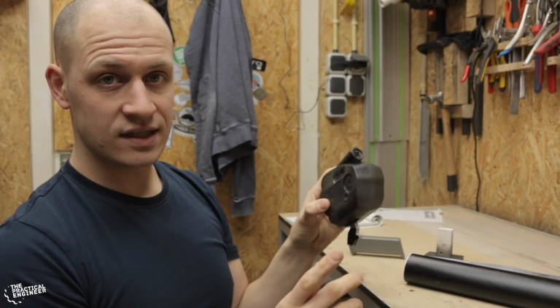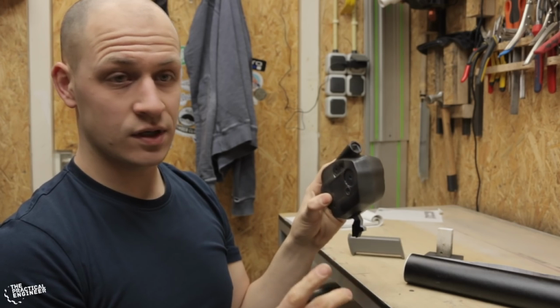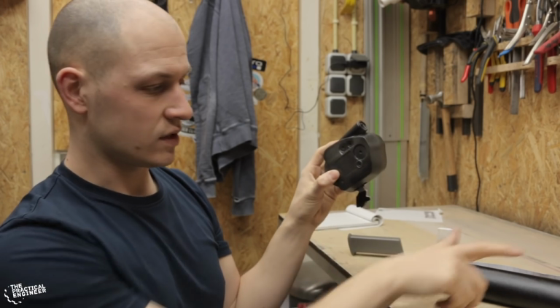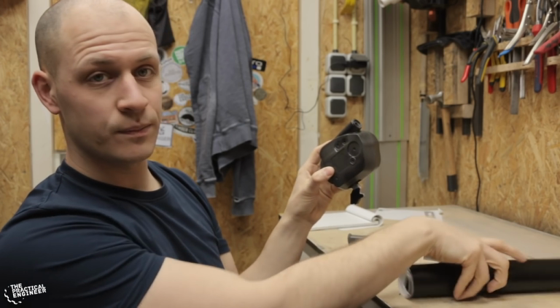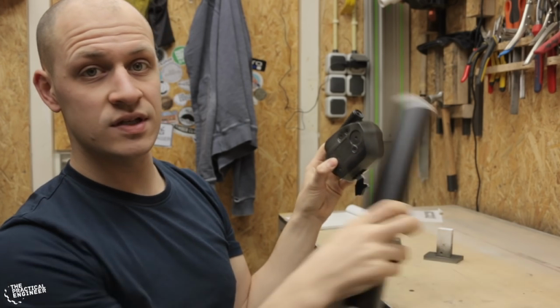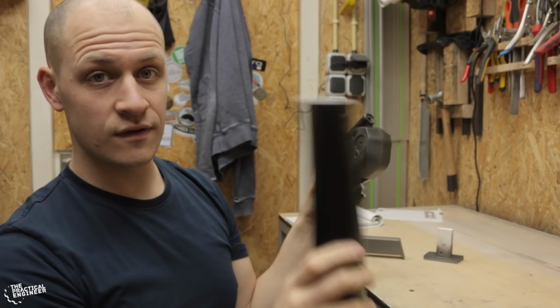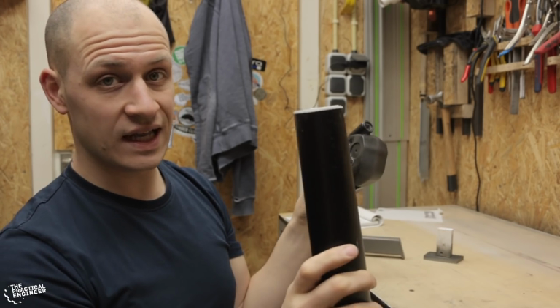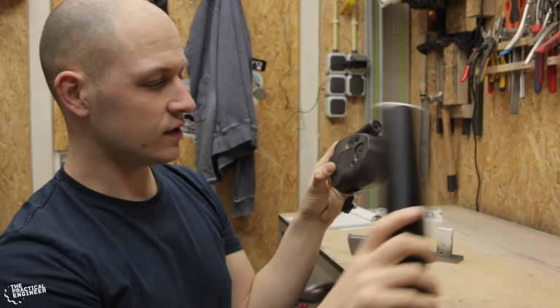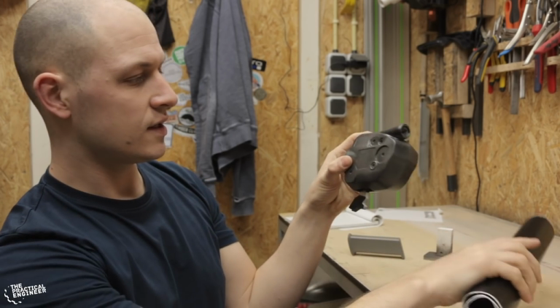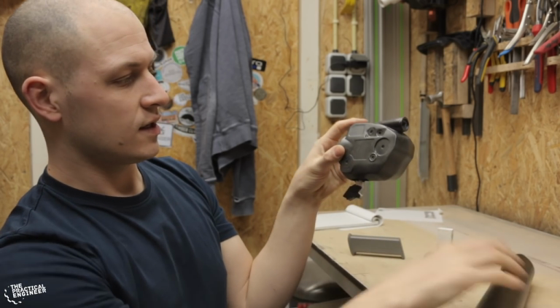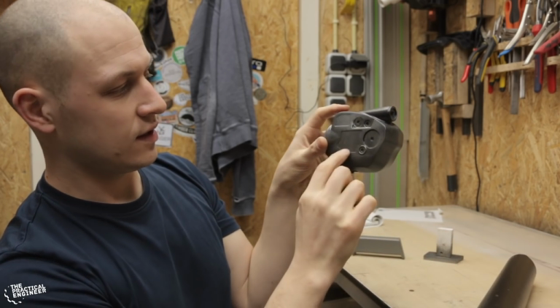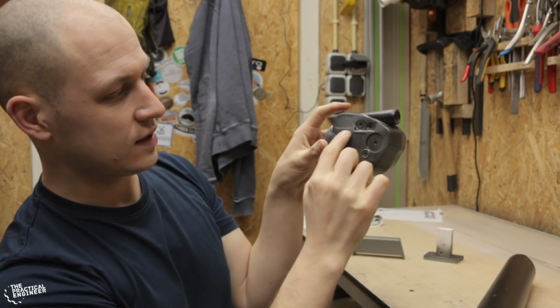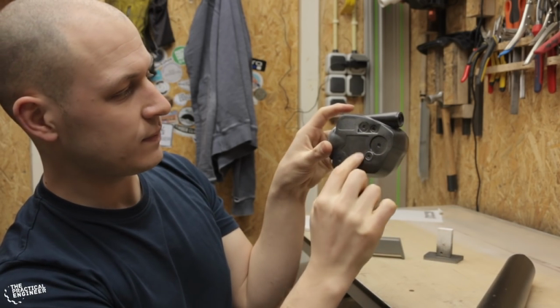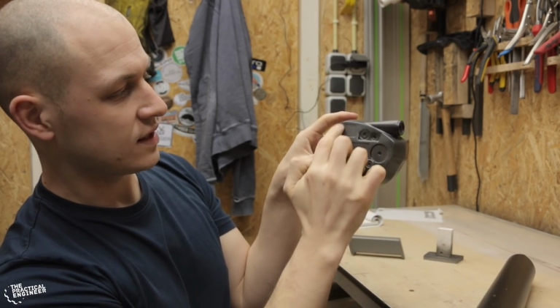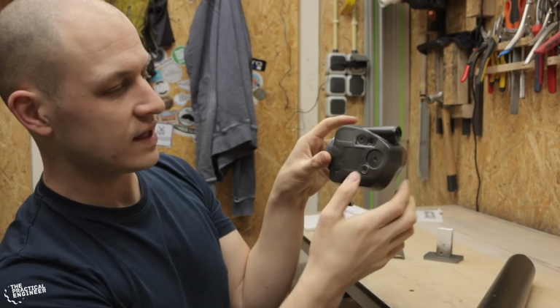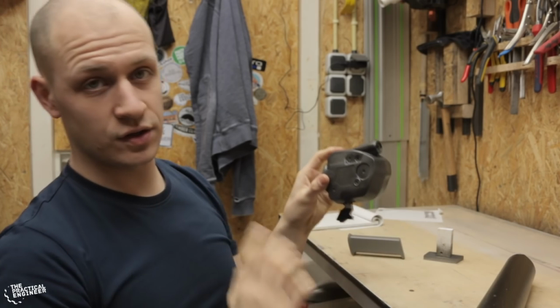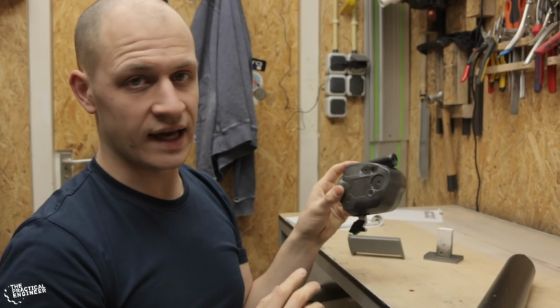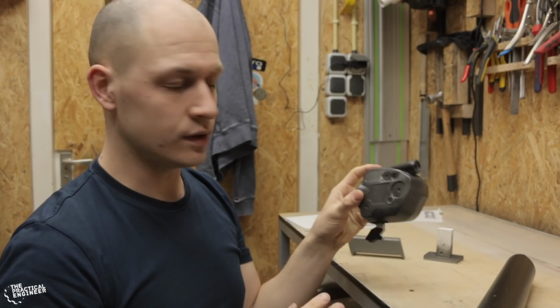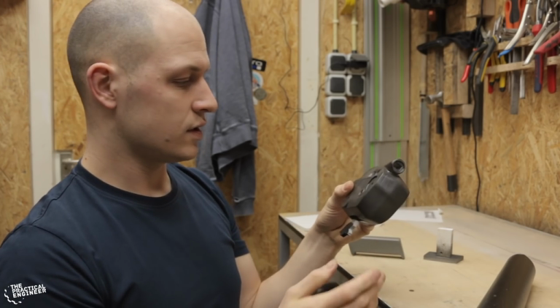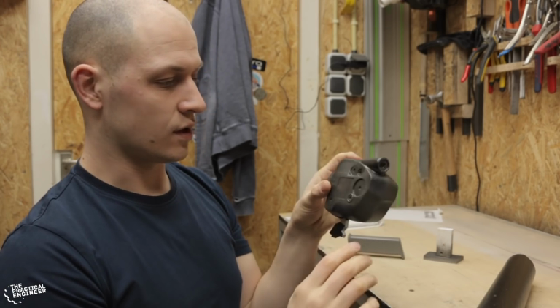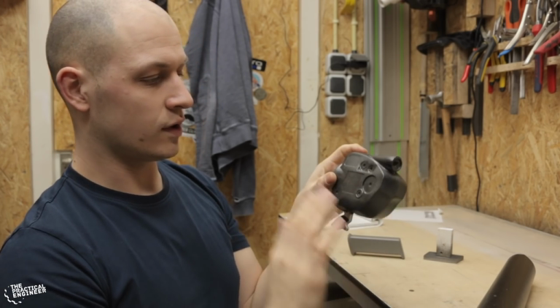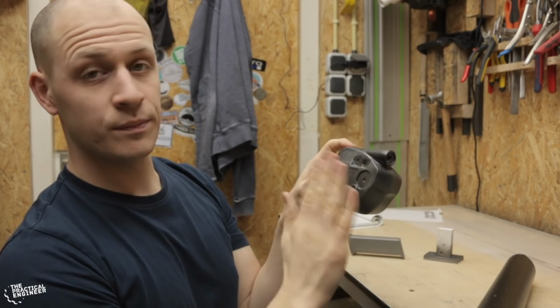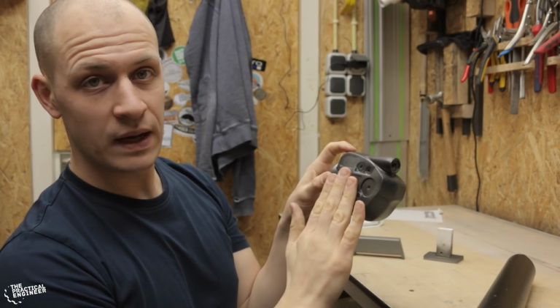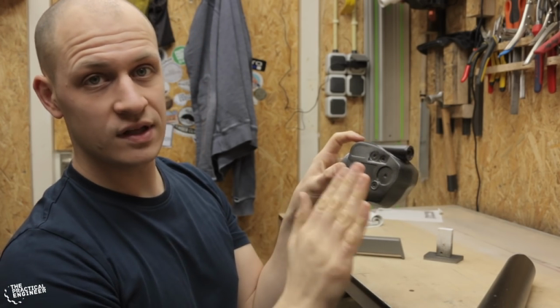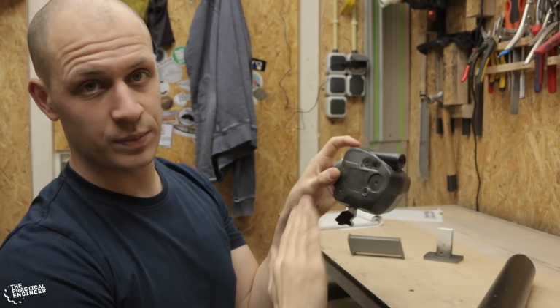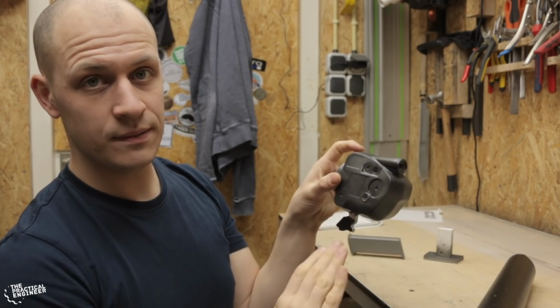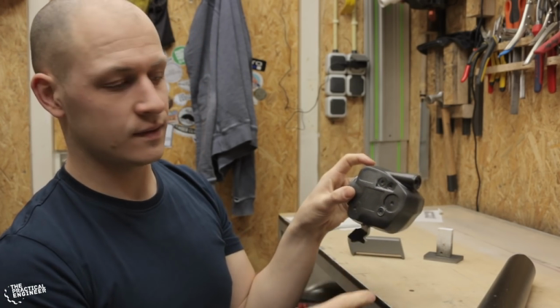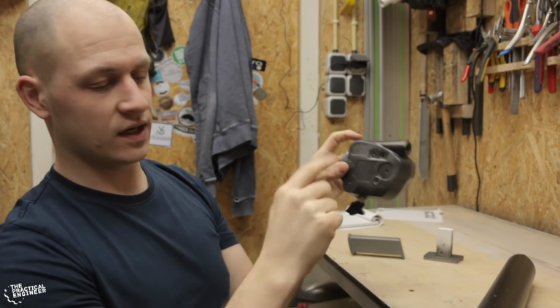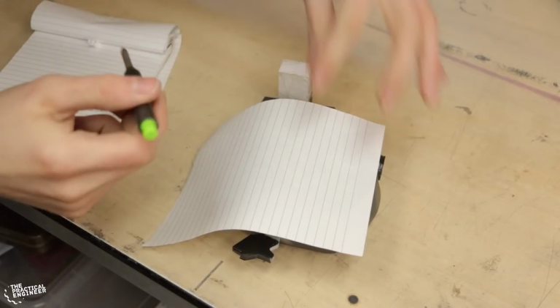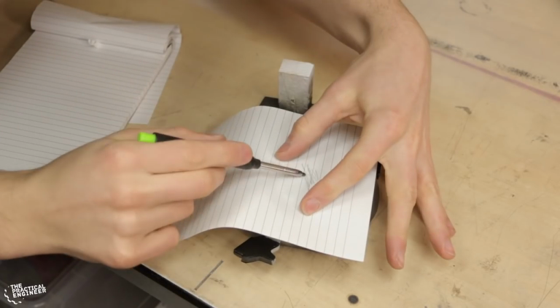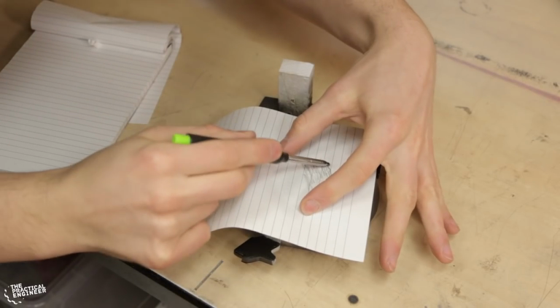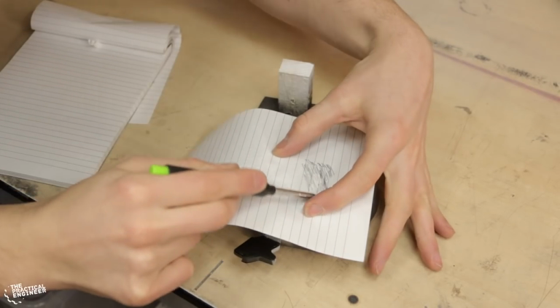Next I want to put fake leather on it — in this place, this place, and also on the handle. I'm going to put a piece of paper on it, copy the shape, and then cut it out on the leather and paste it on.